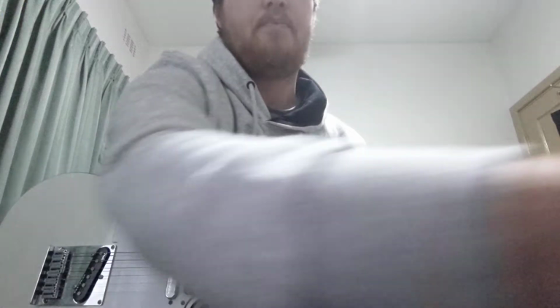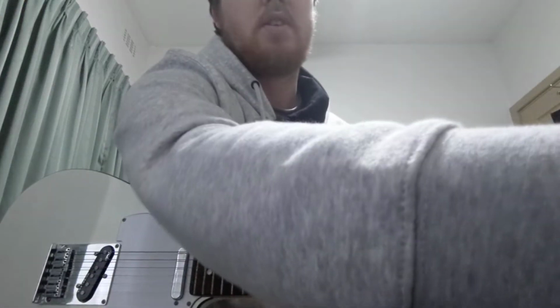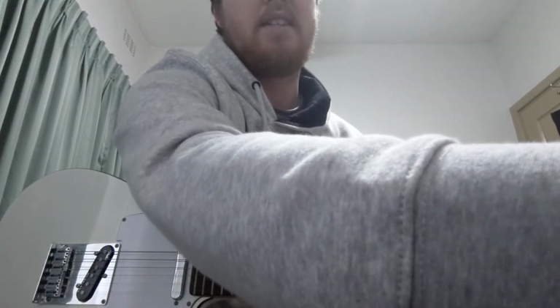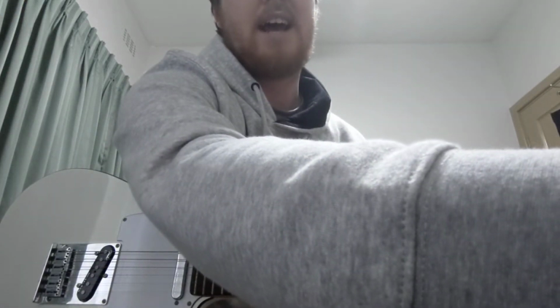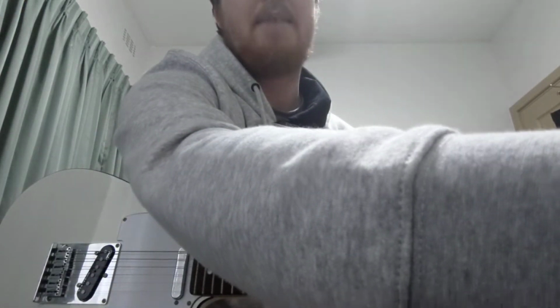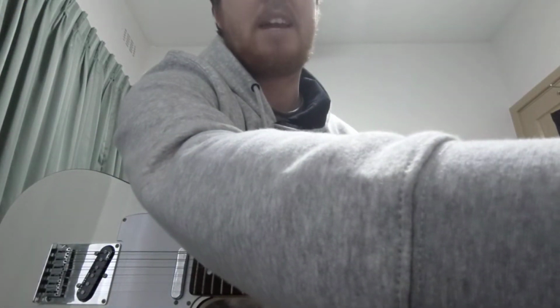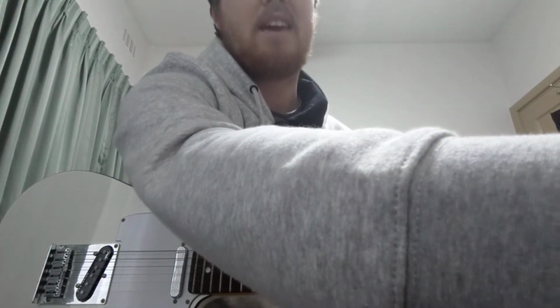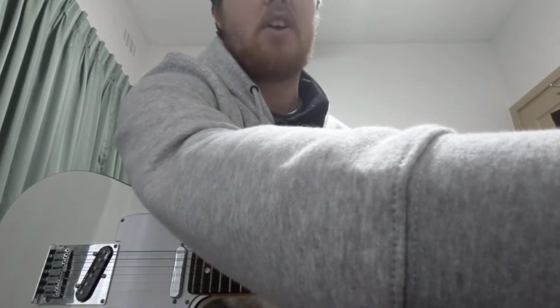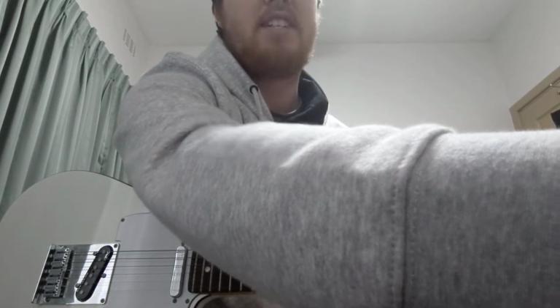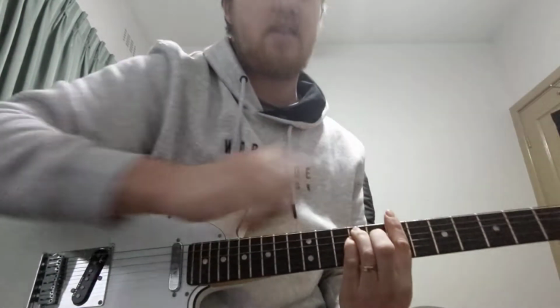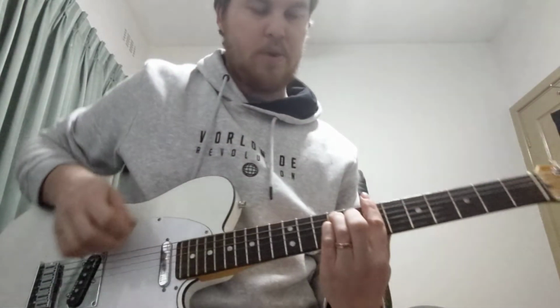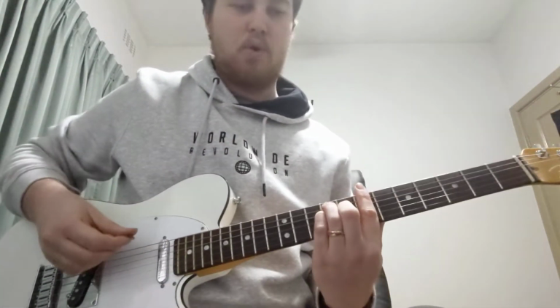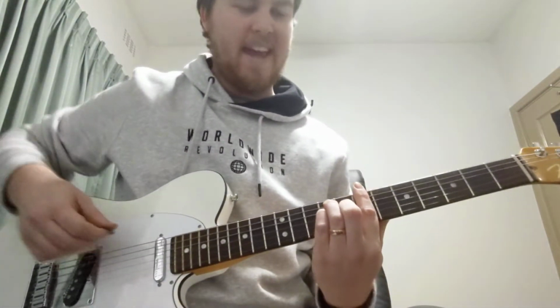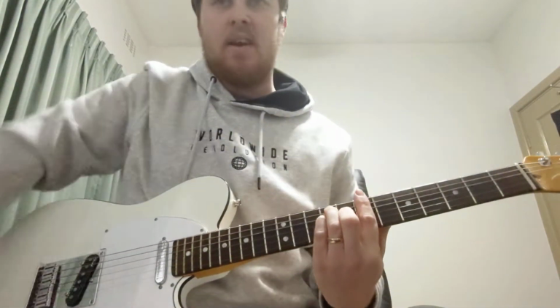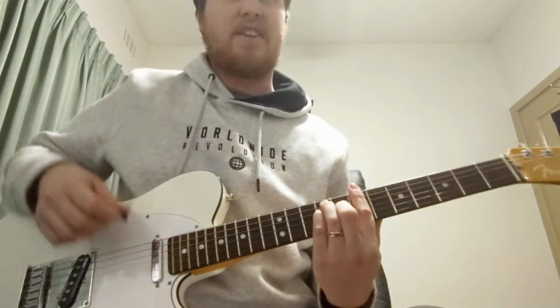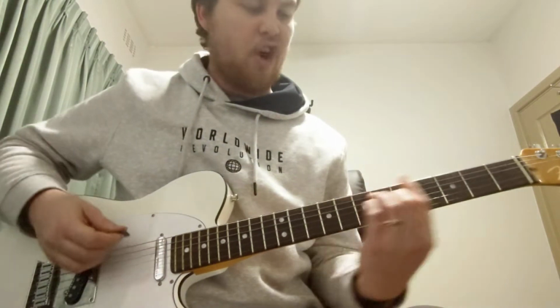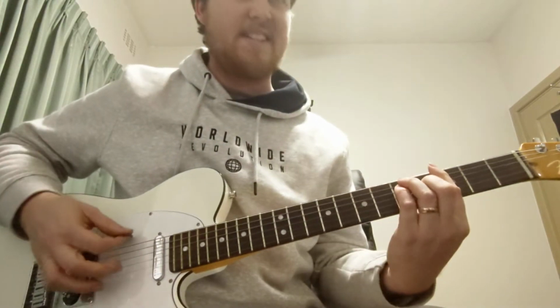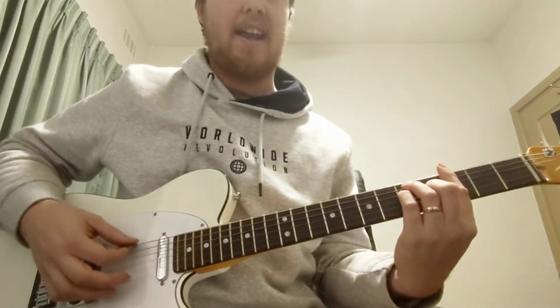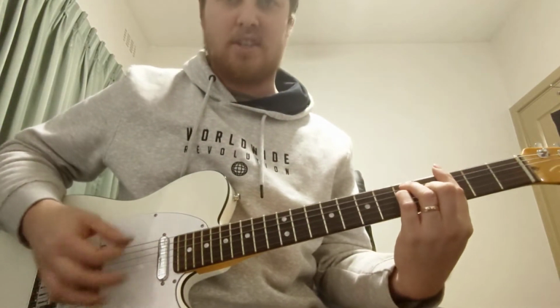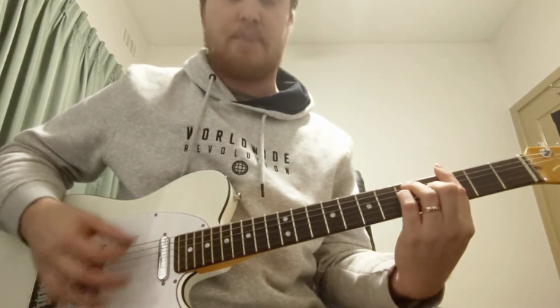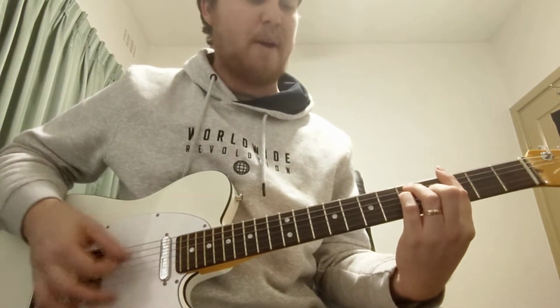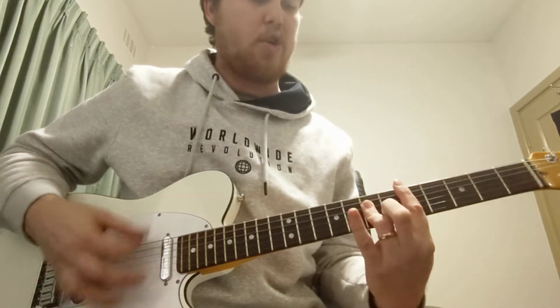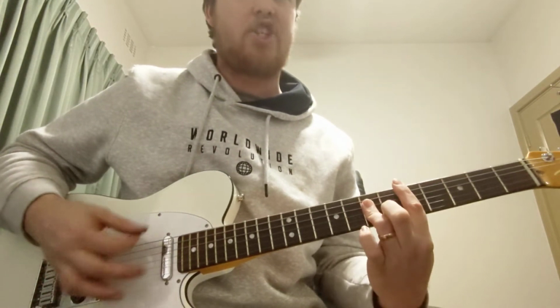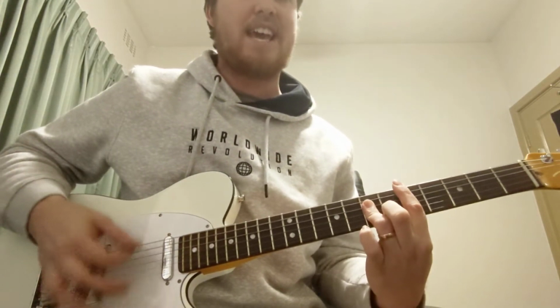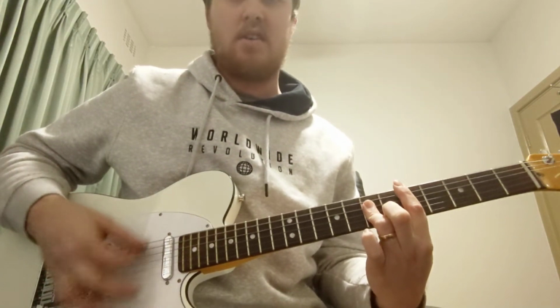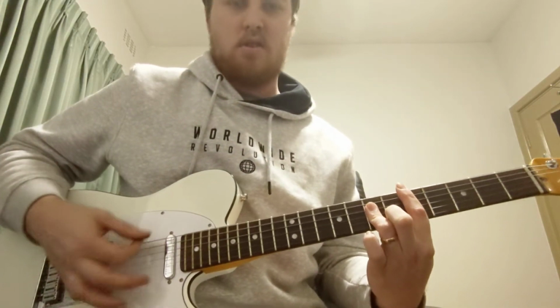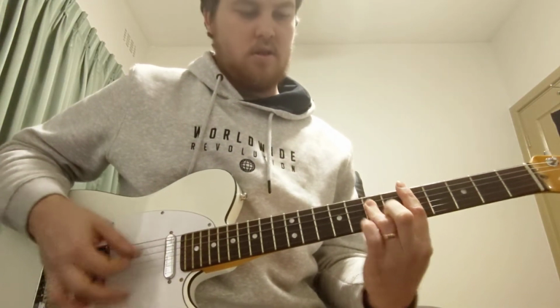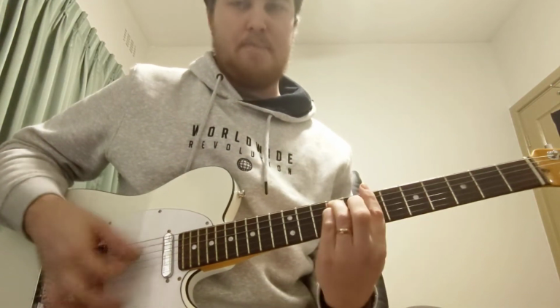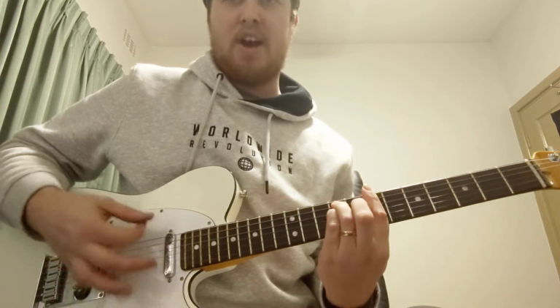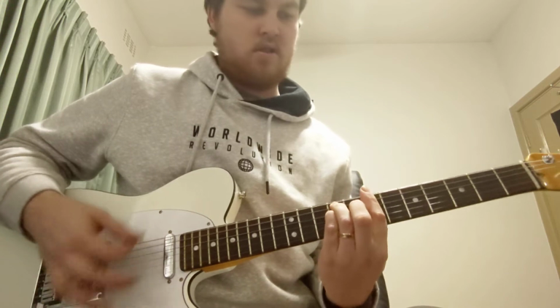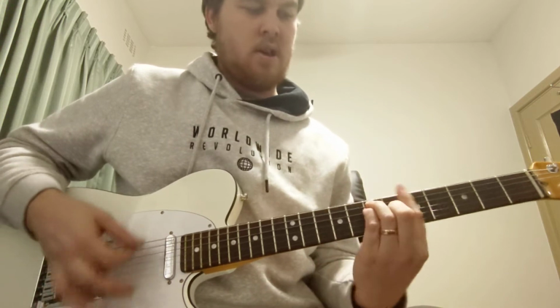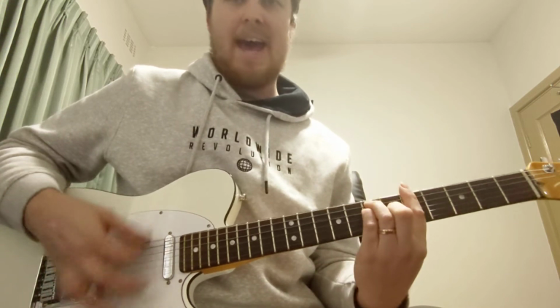So this is Heartbeat in the key of D, which is what we'll be playing it in. The intro is just lightly the instrumental chord: G, D, B minor, A.